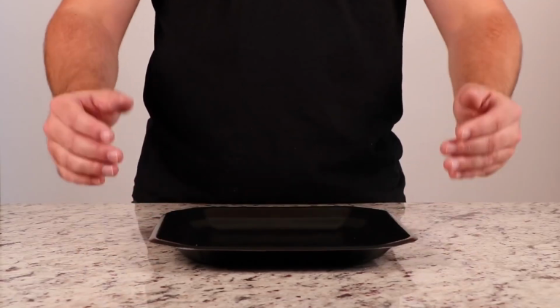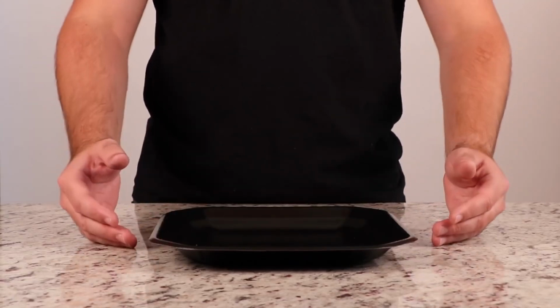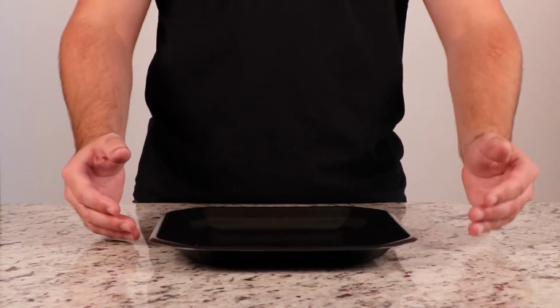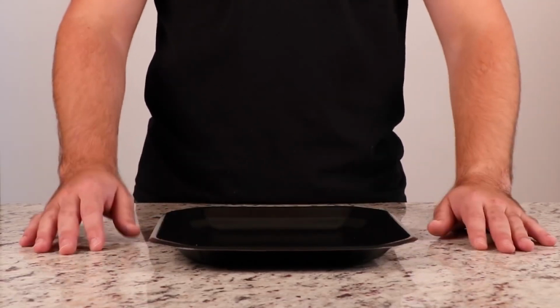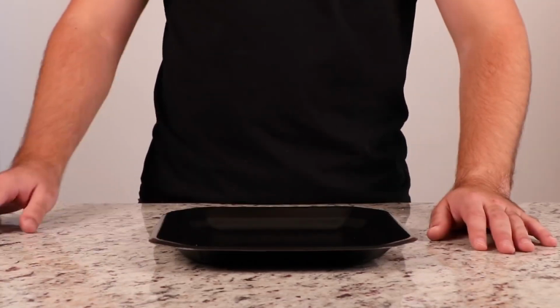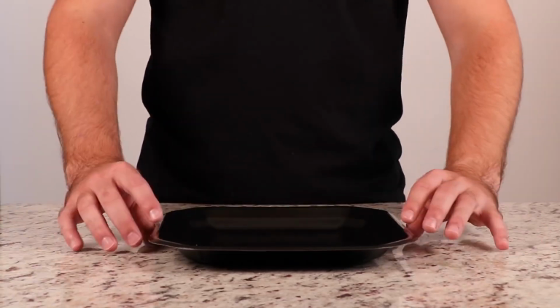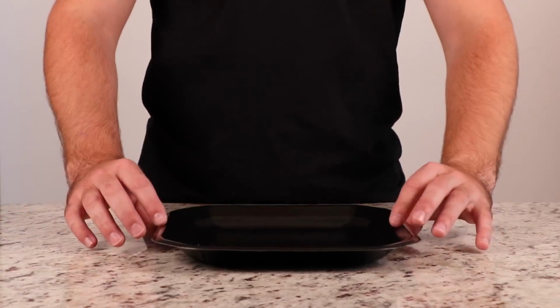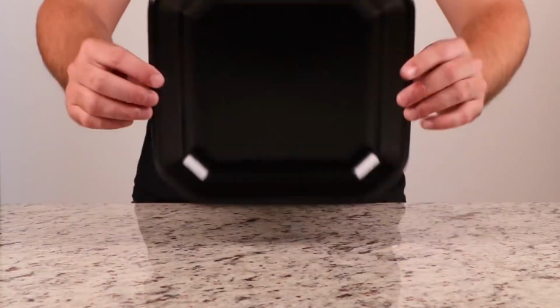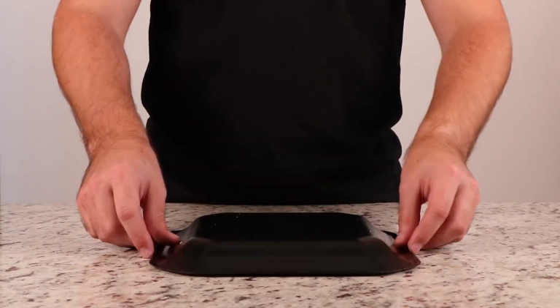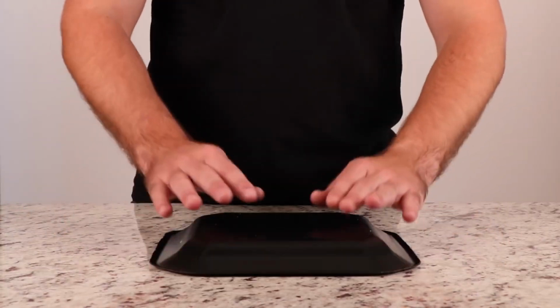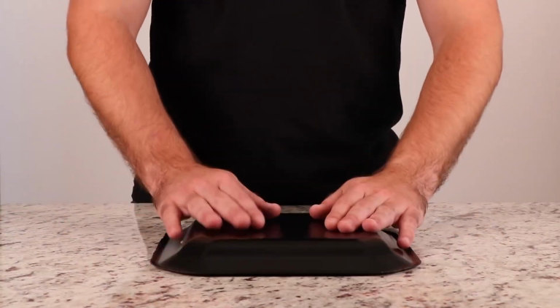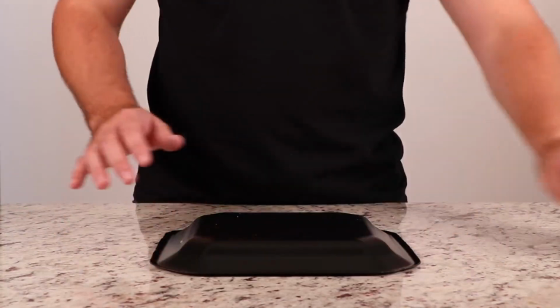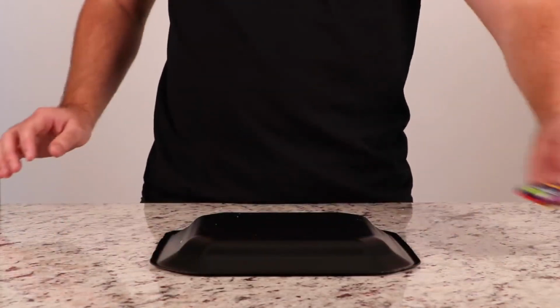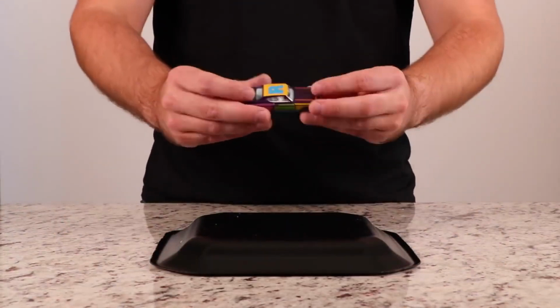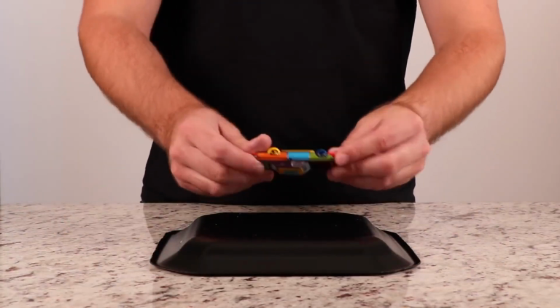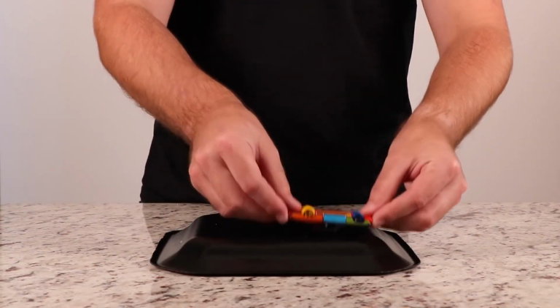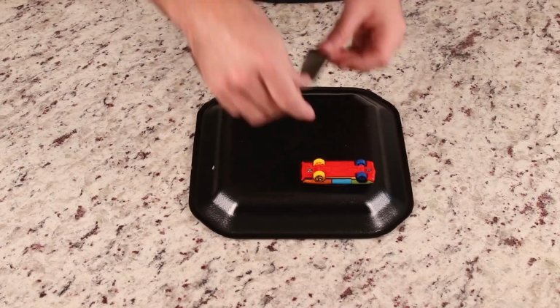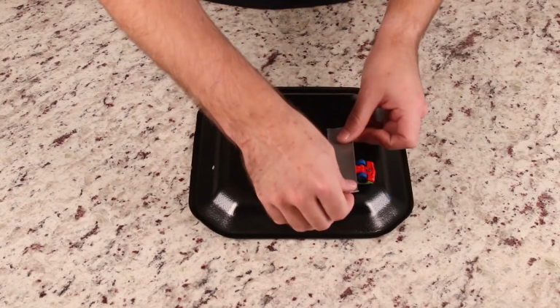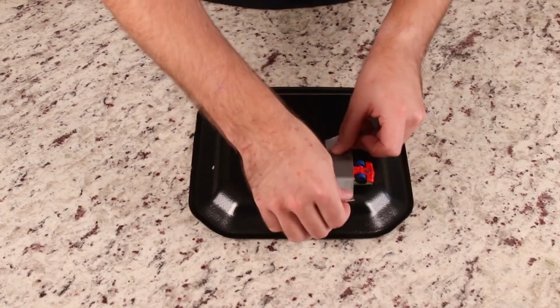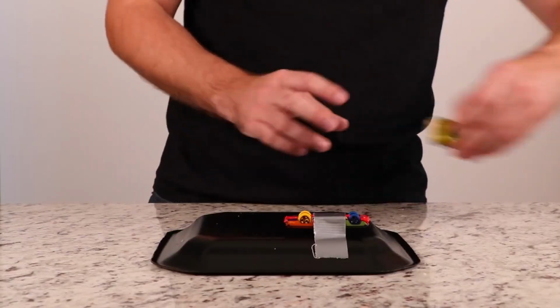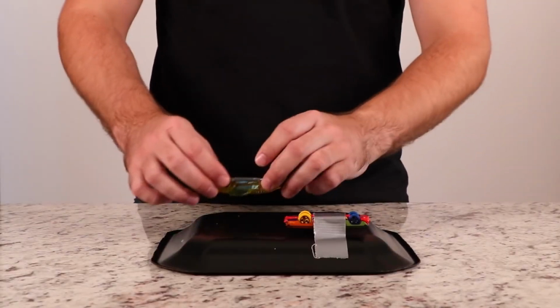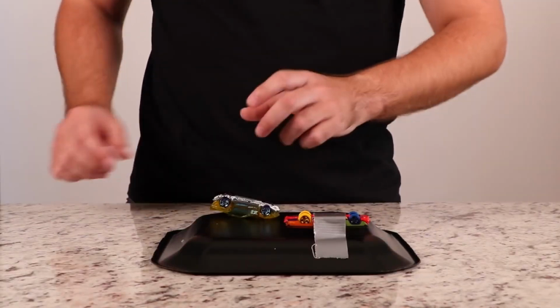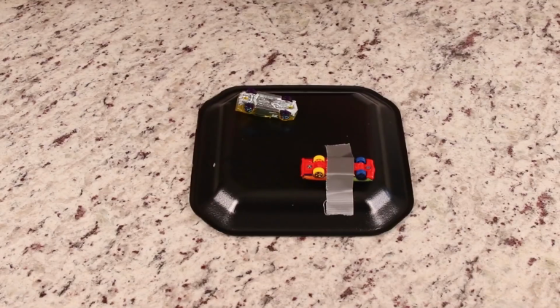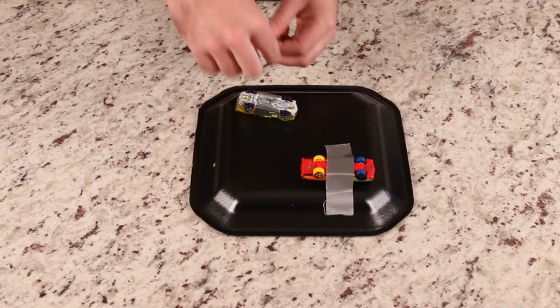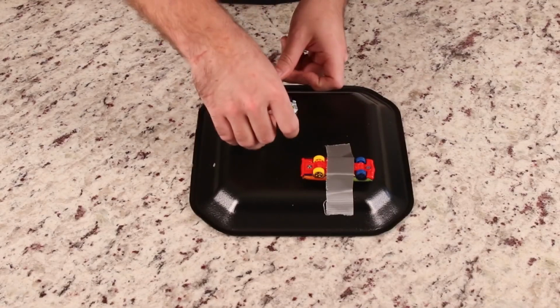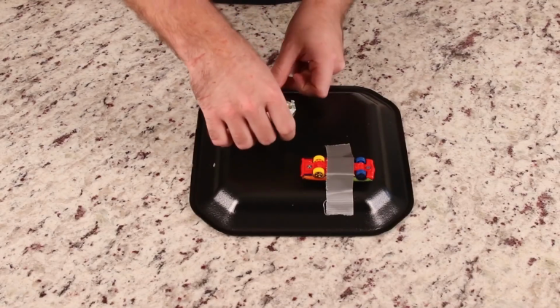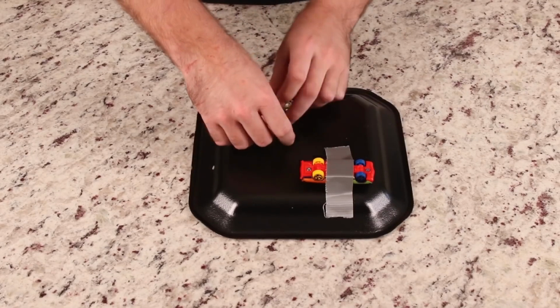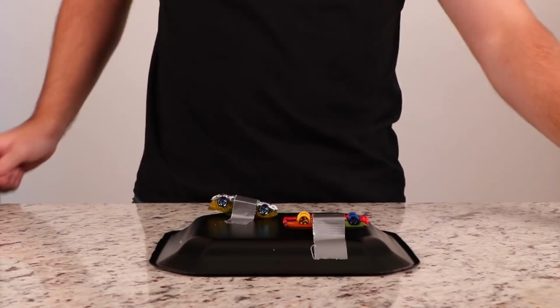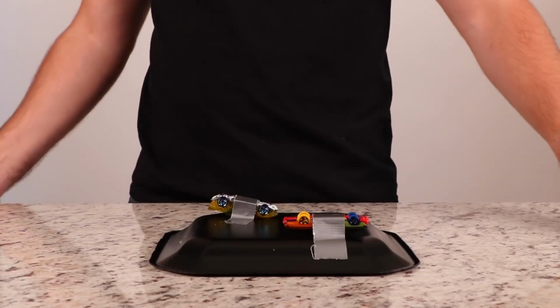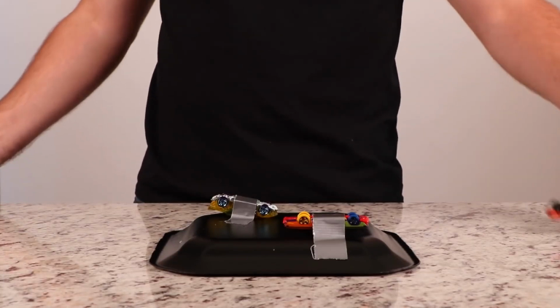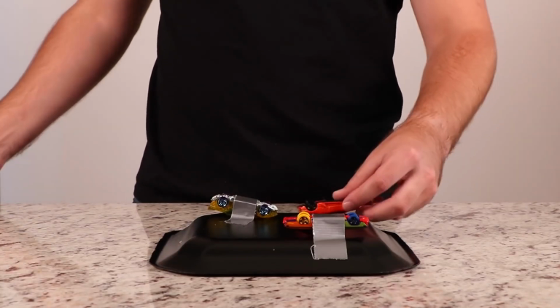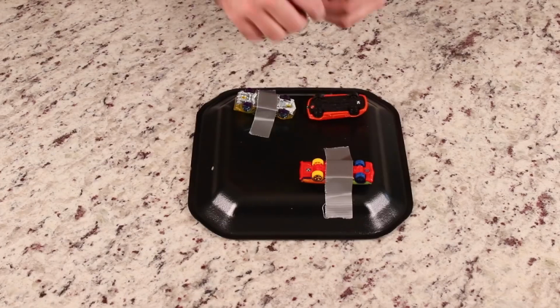Passing plates across the table is hard. Take some Hot Wheels and duct tape them to the bottom of your plates. Now instead of passing plates, you roll them. Honestly, this is actually pretty cool. I was about to say that would be a good way to get your kids involved. I feel like hot glue would have been so much better.